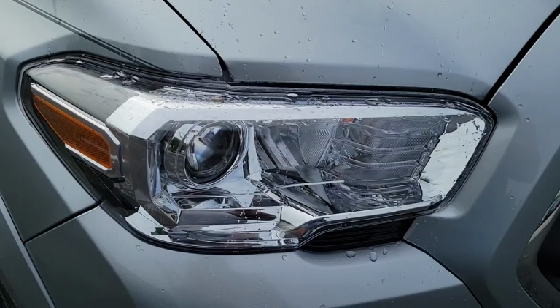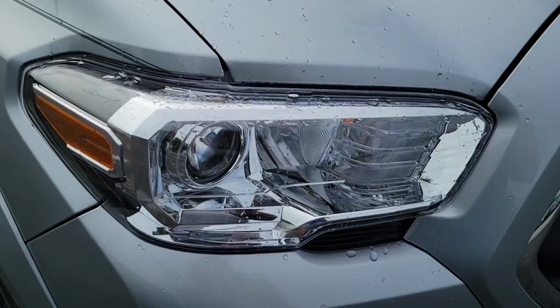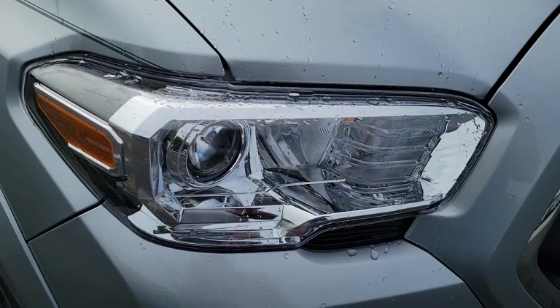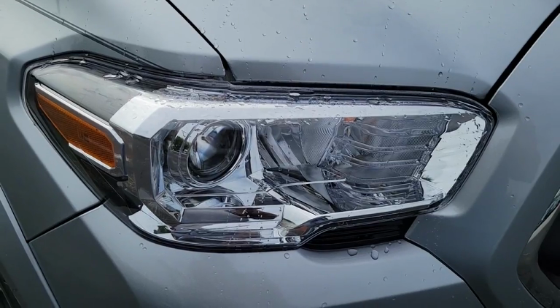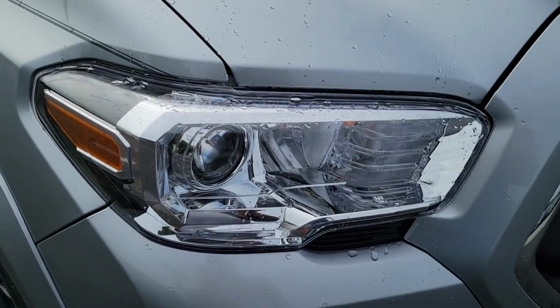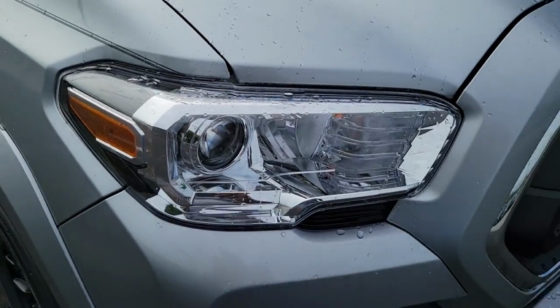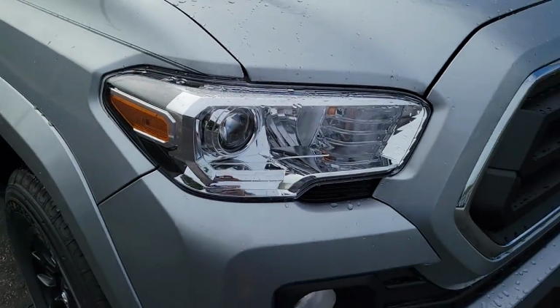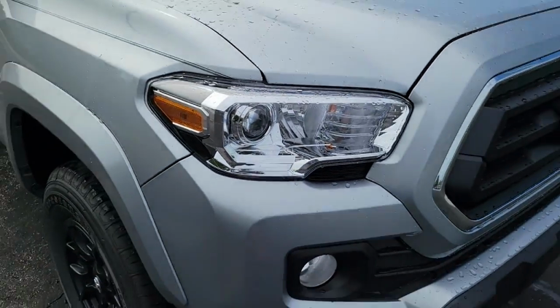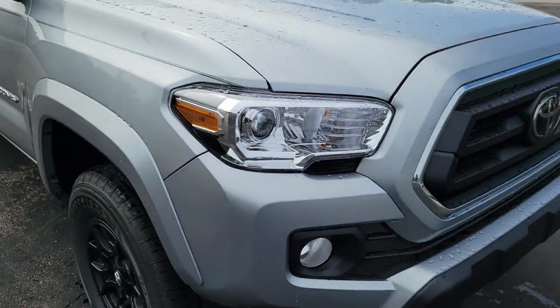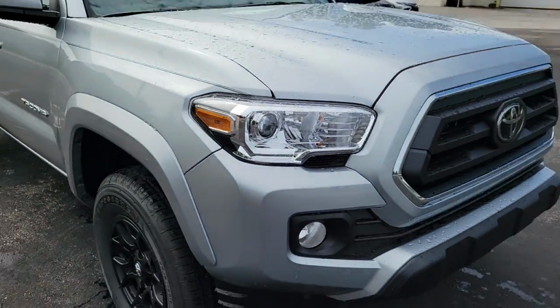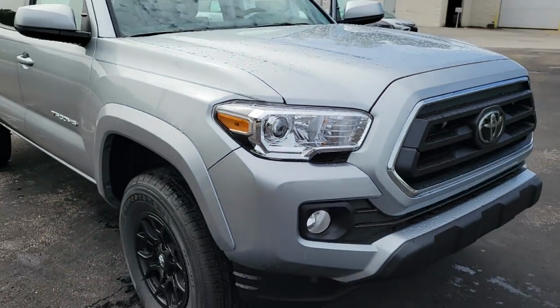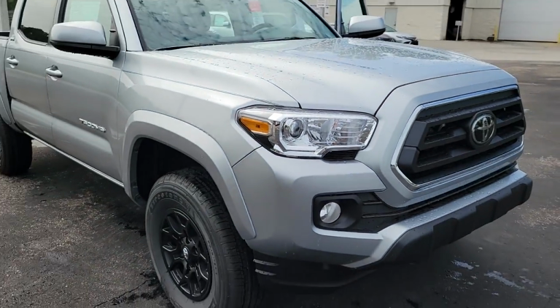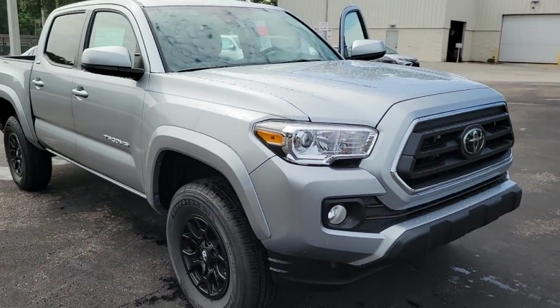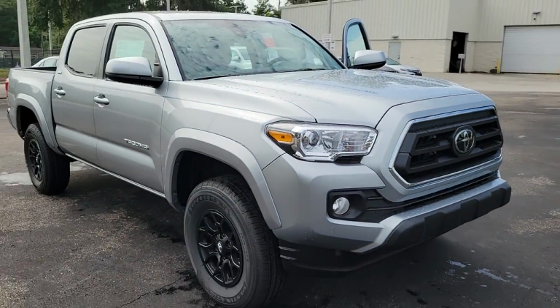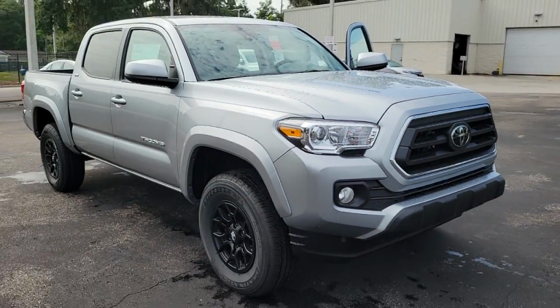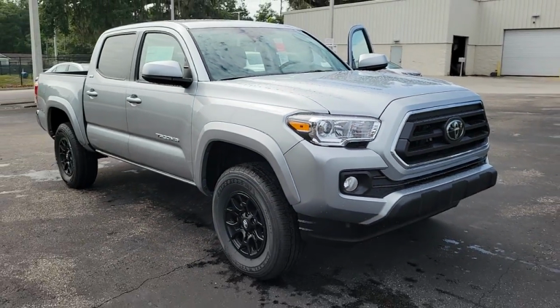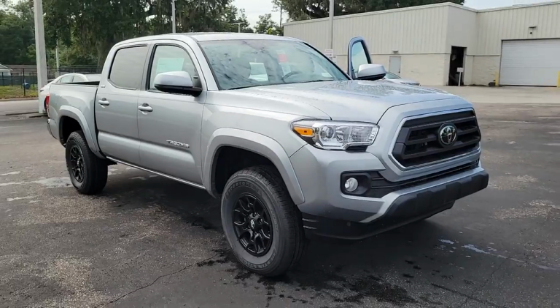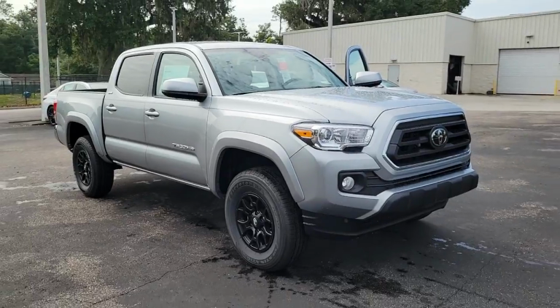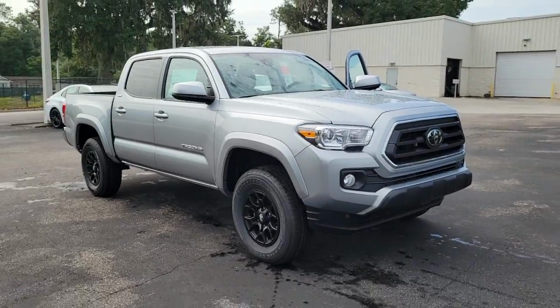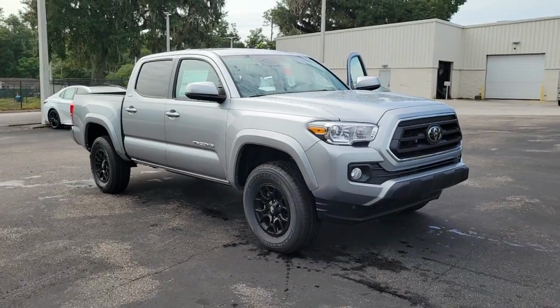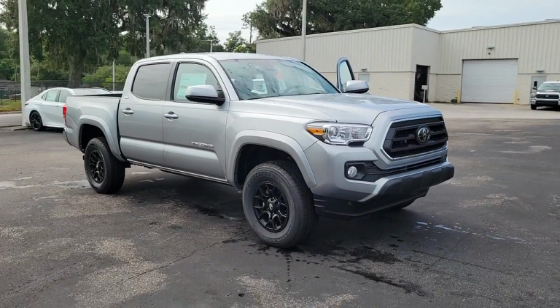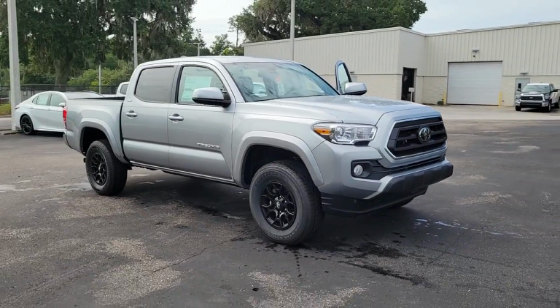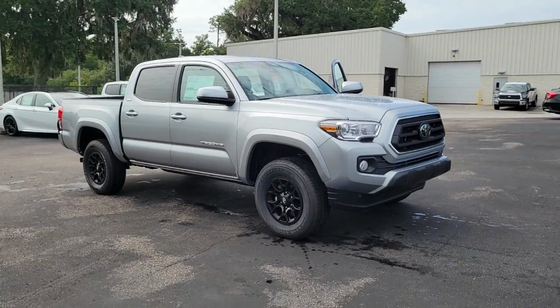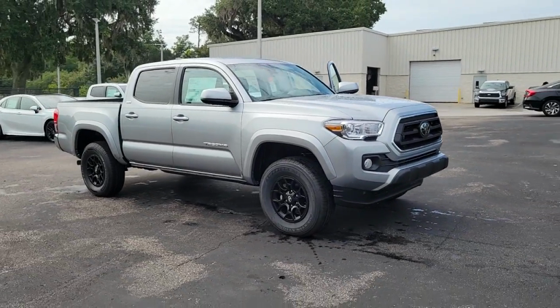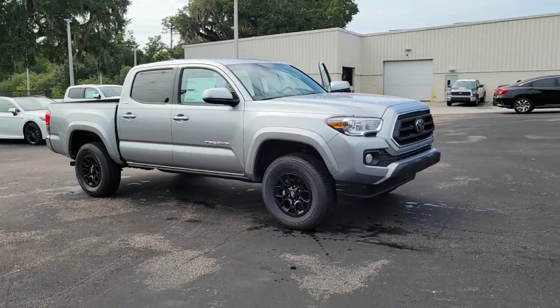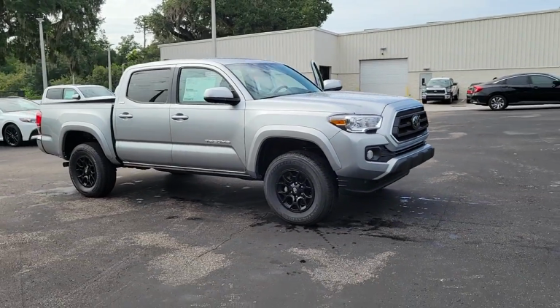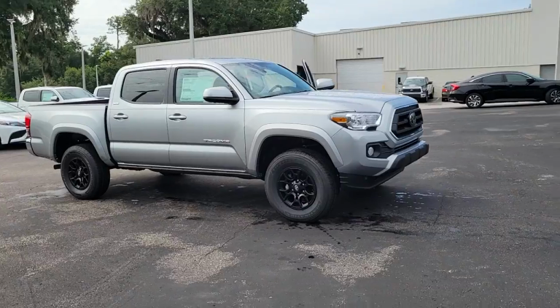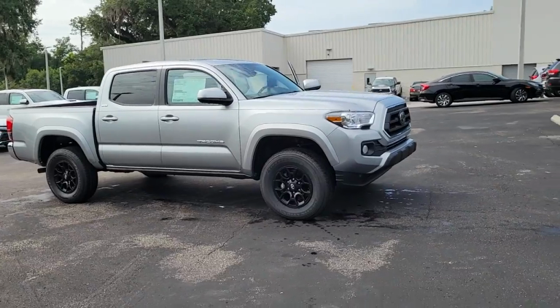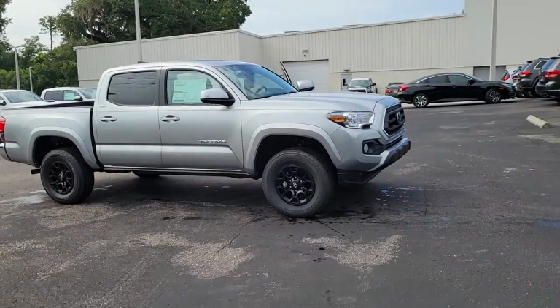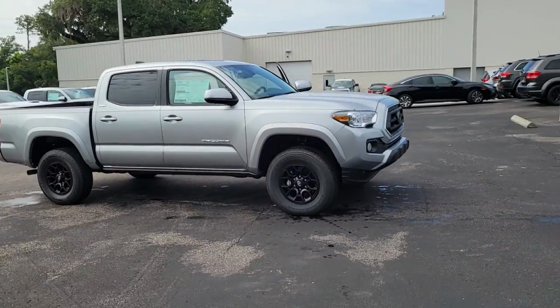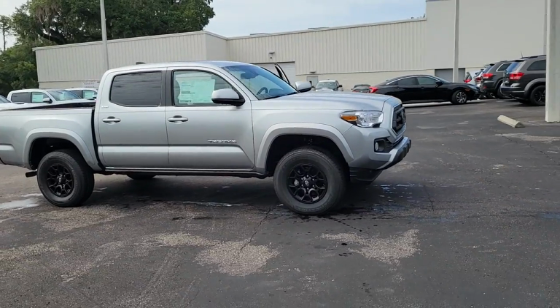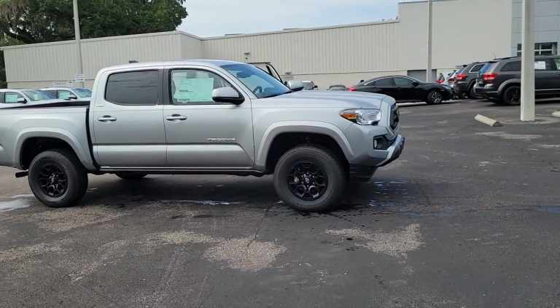You're gonna love the 2022 Toyota Tacoma. You'll be comfortable, connected, and focused on the road or trail ahead in this capable Tacoma.